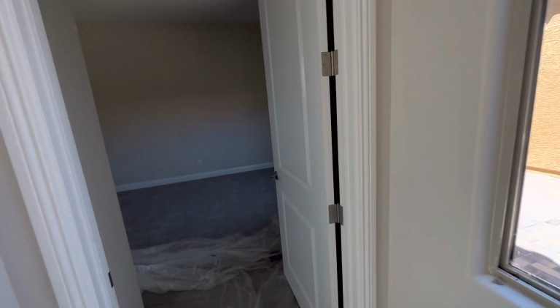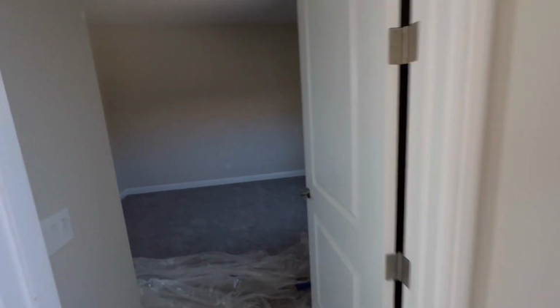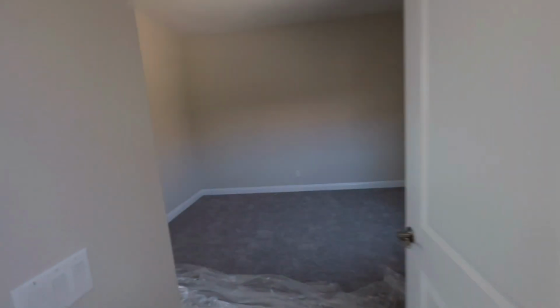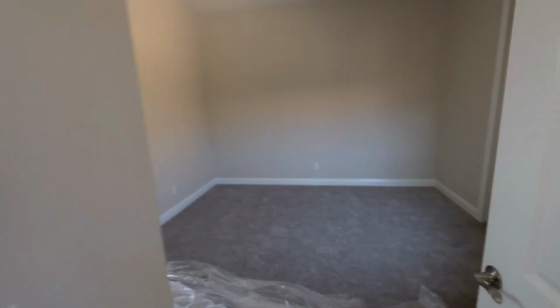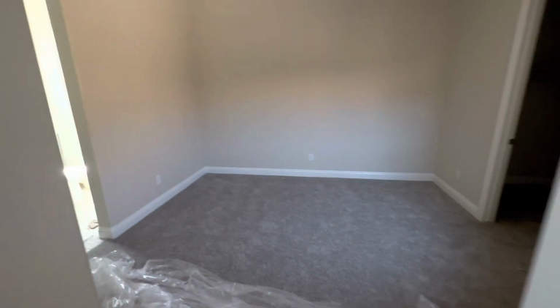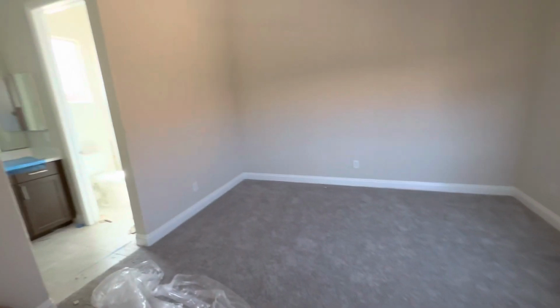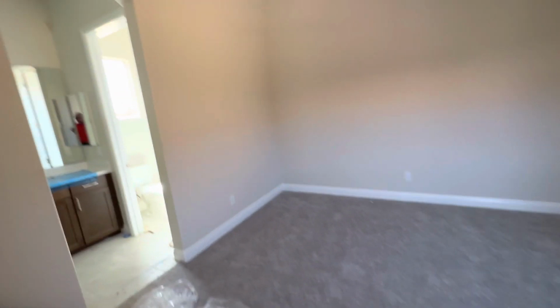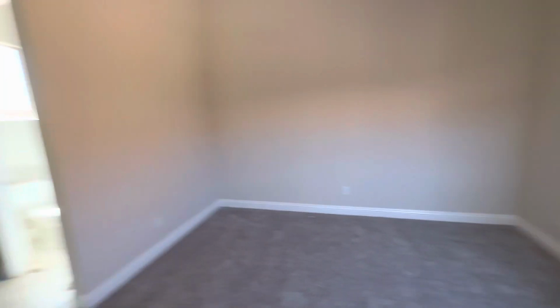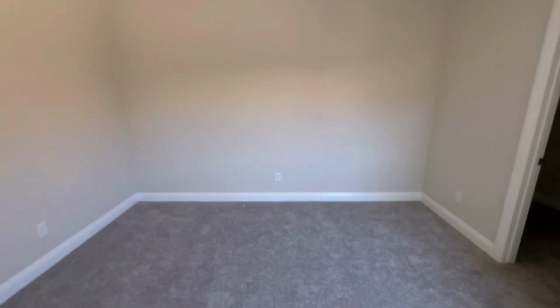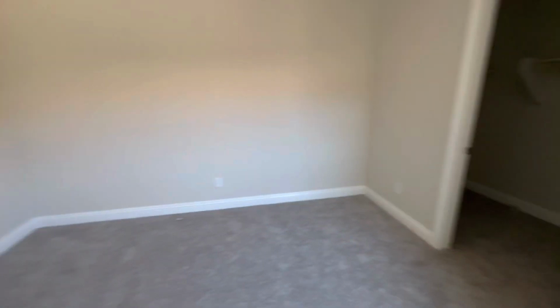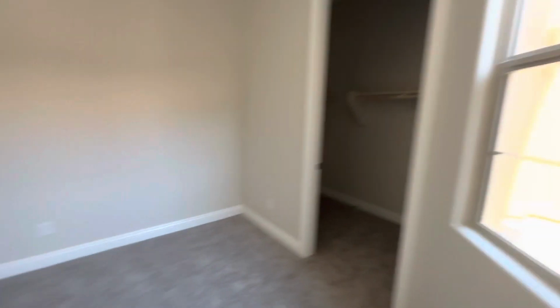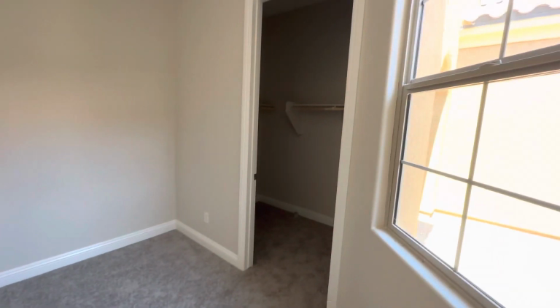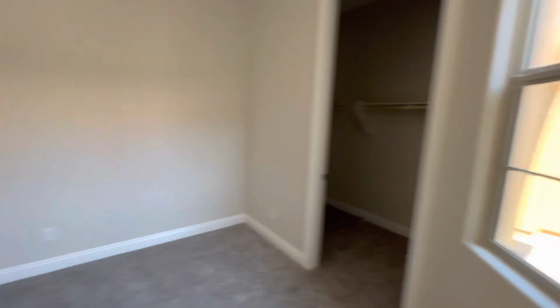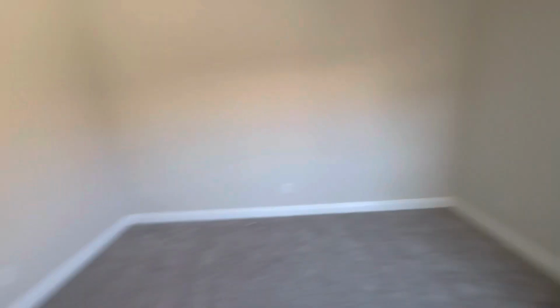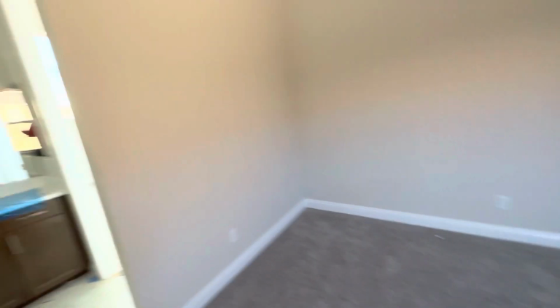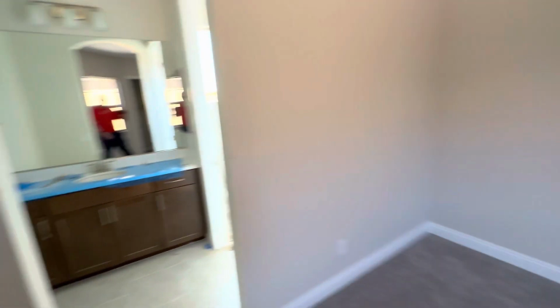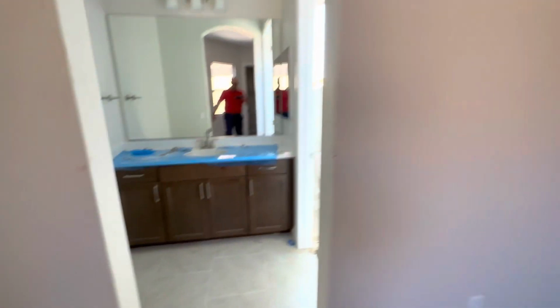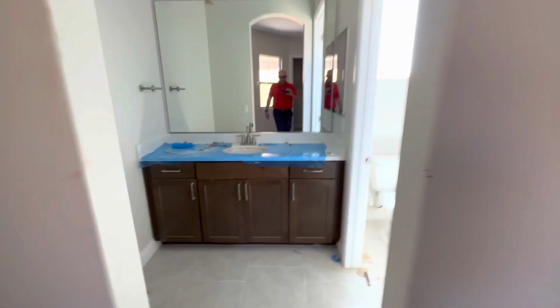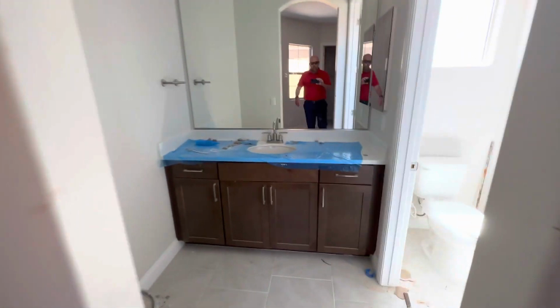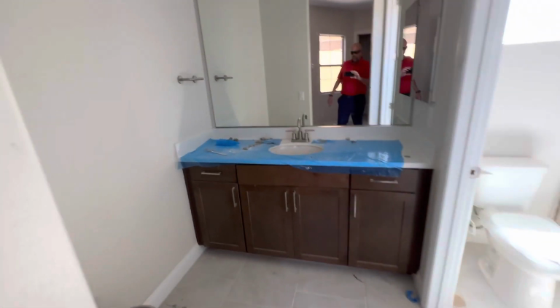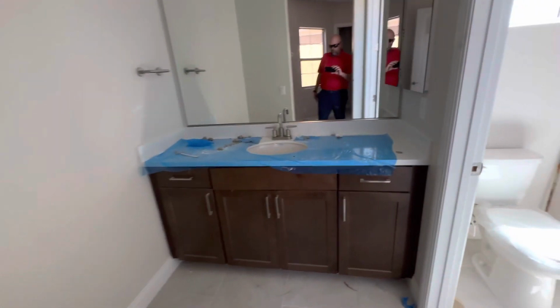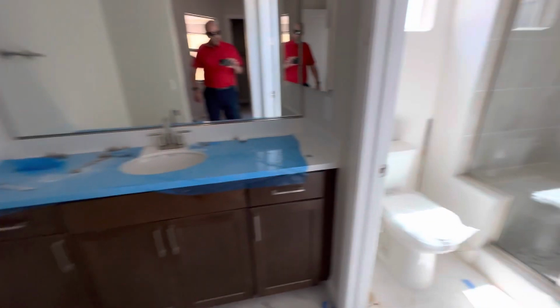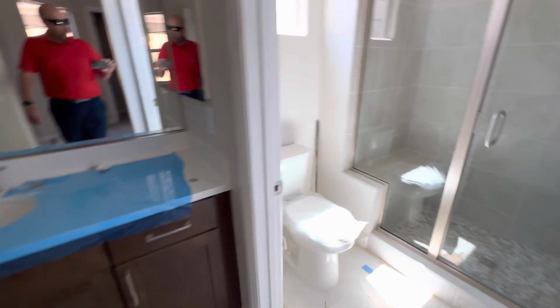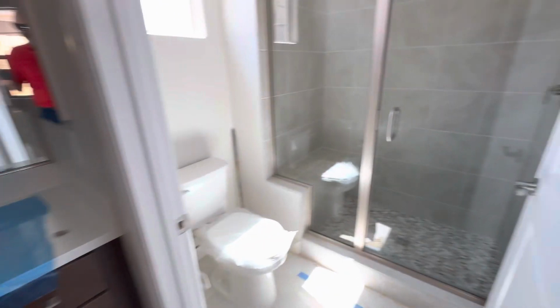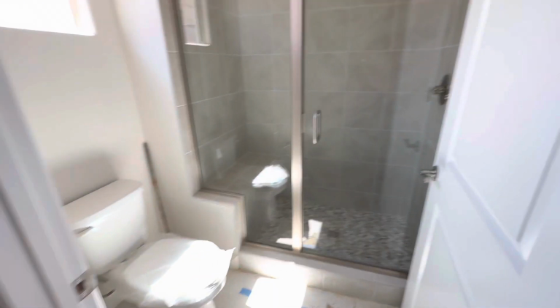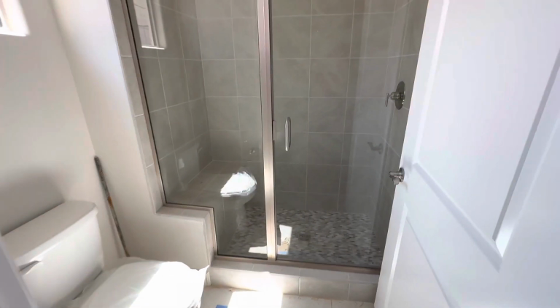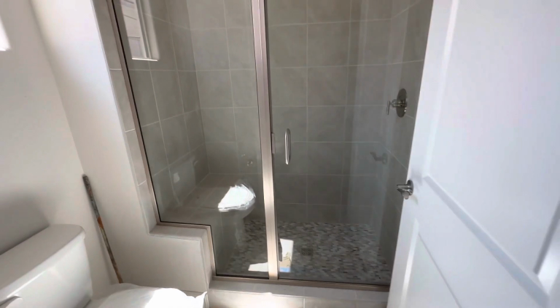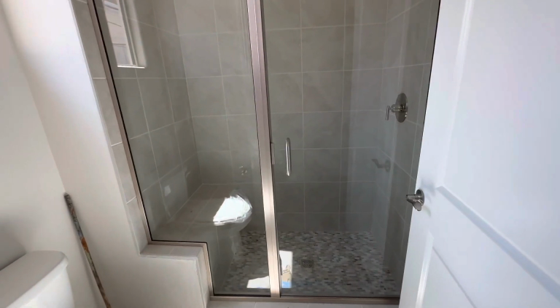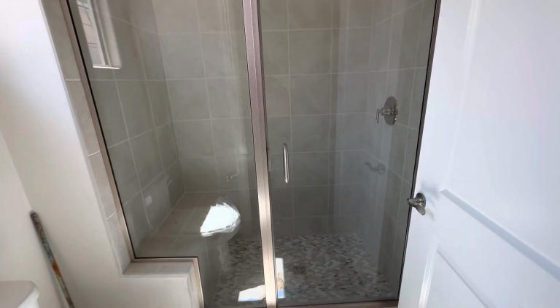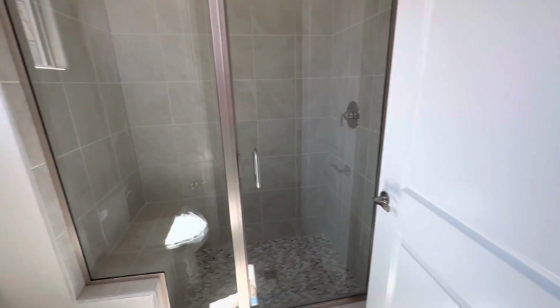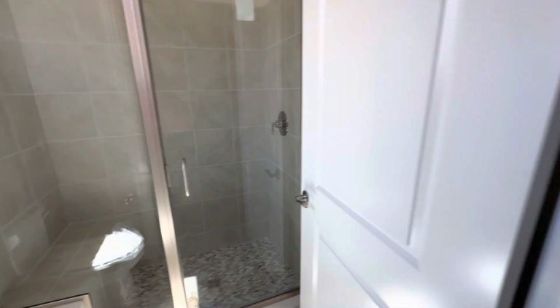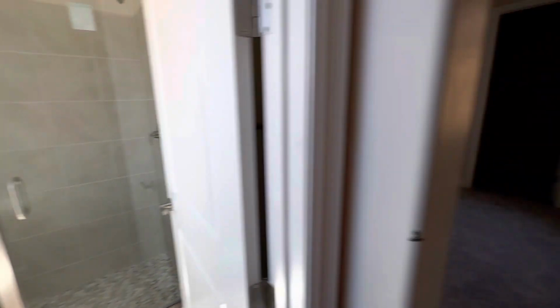And then we have a secondary bedroom with a walk-in closet, its own bathroom, and a nice step-in shower.